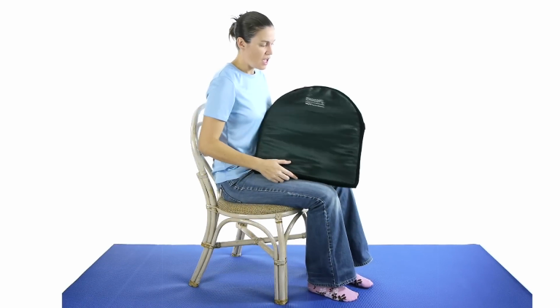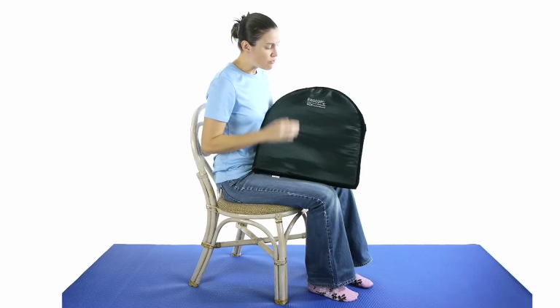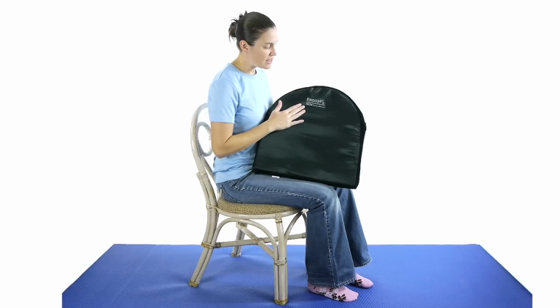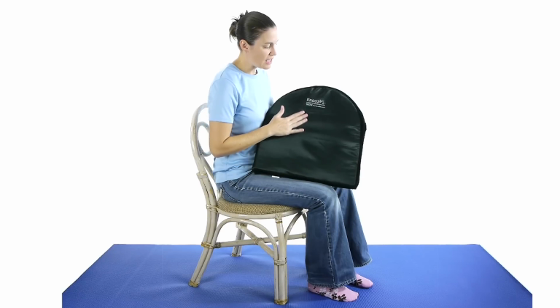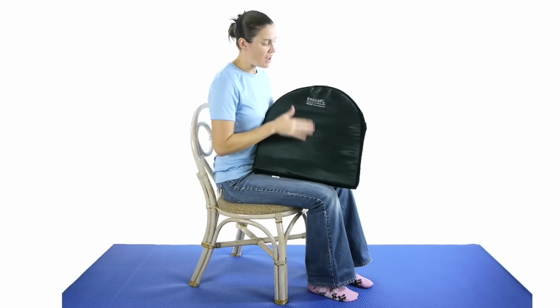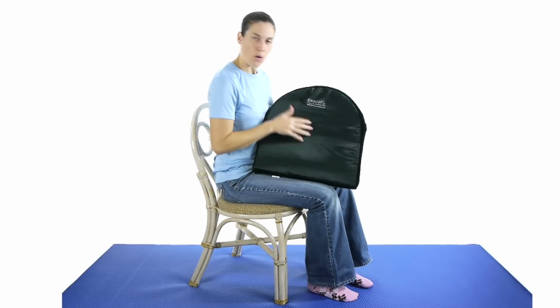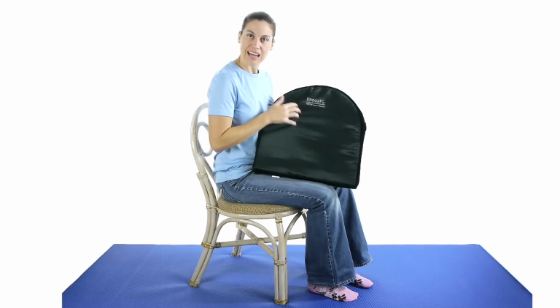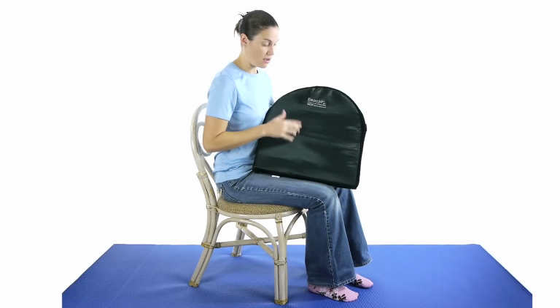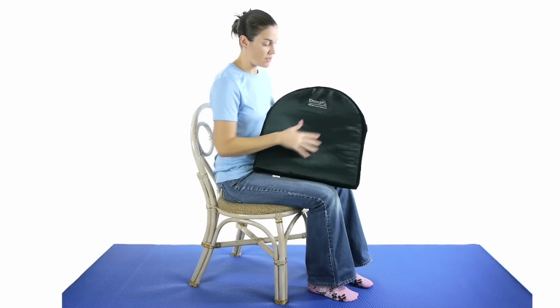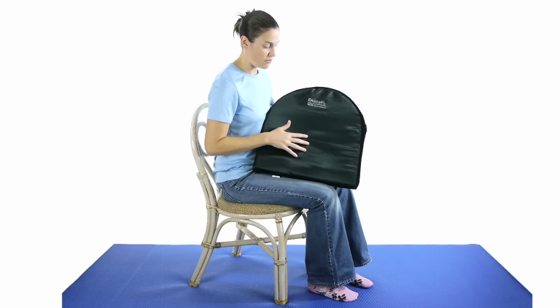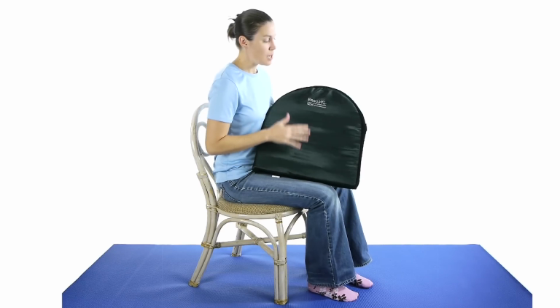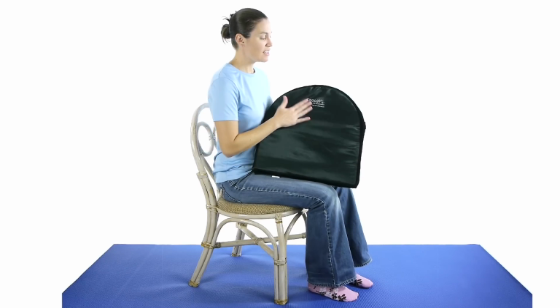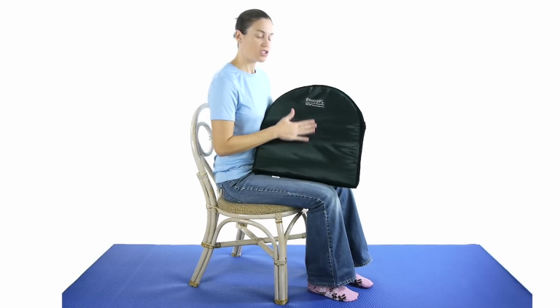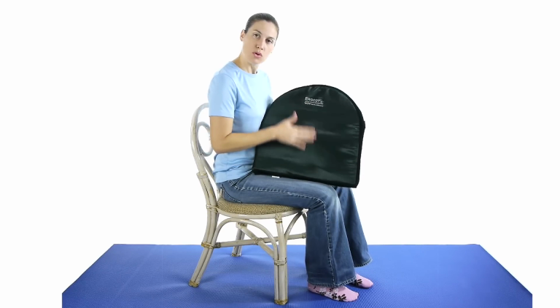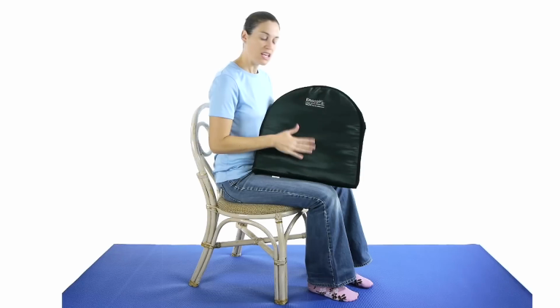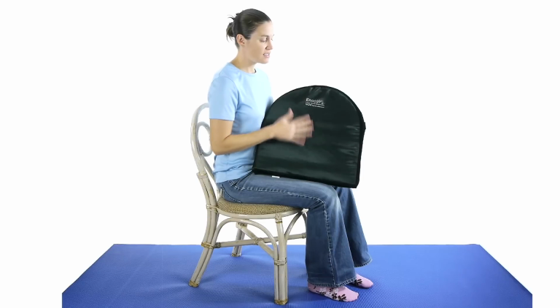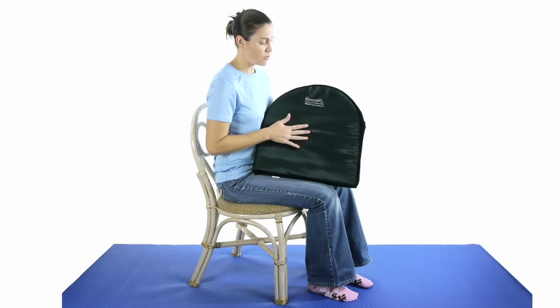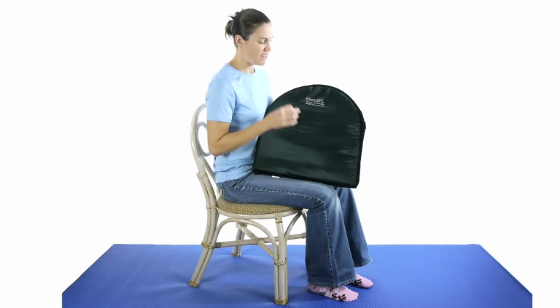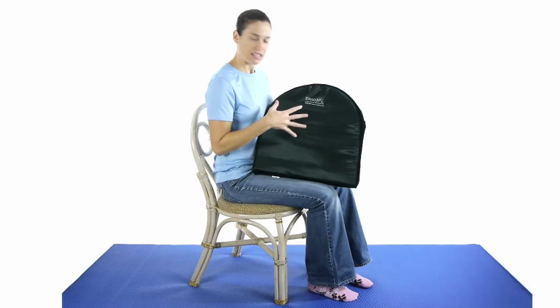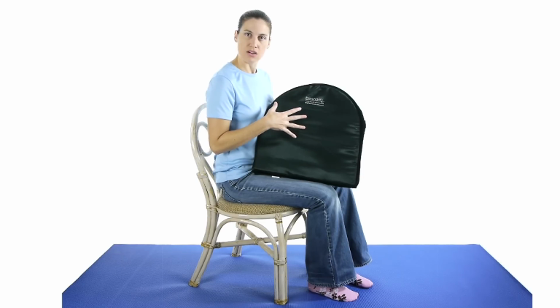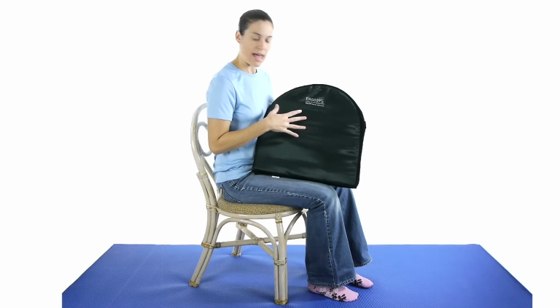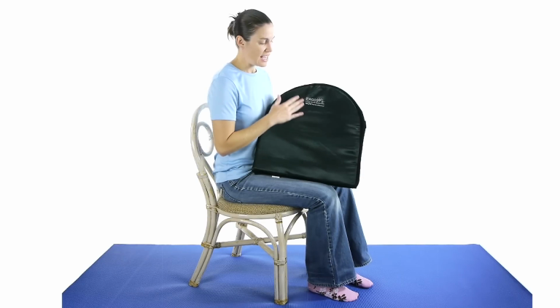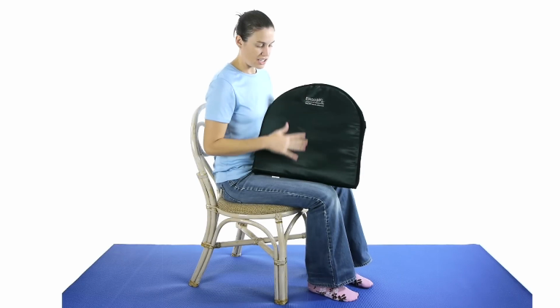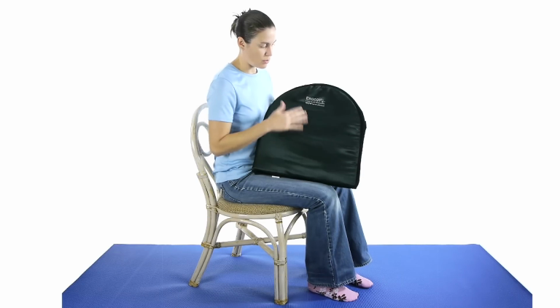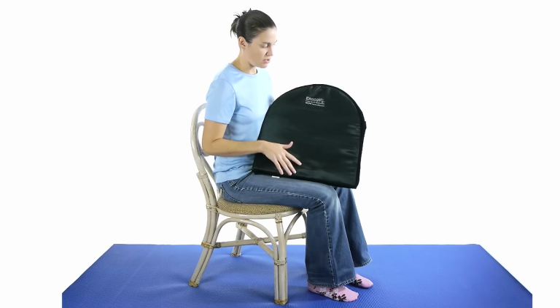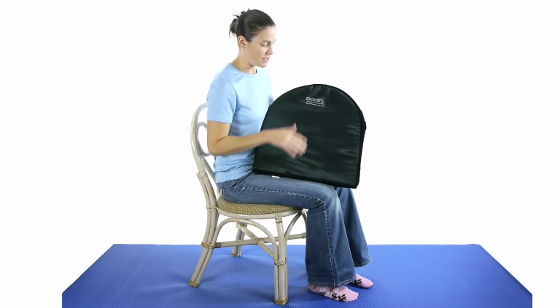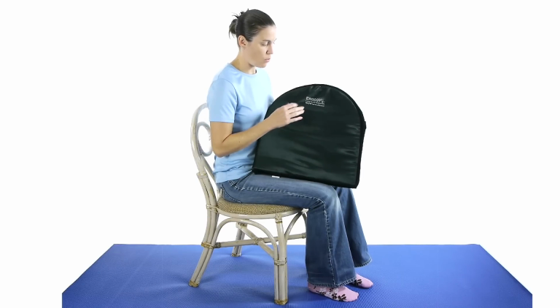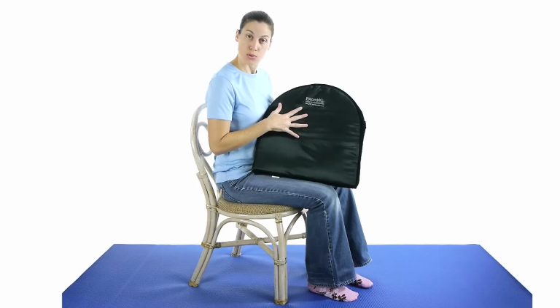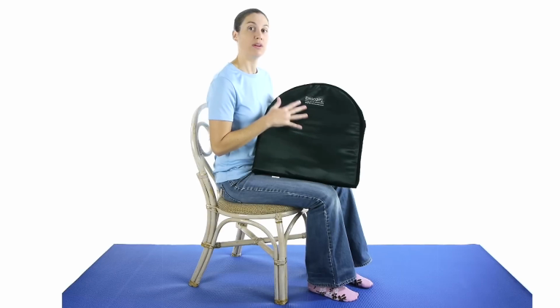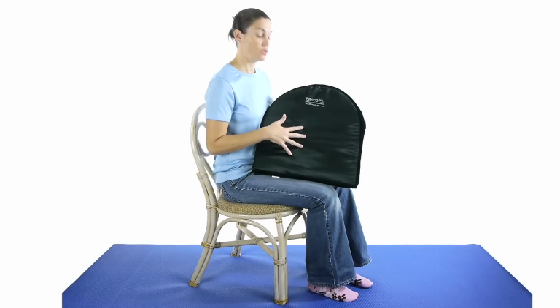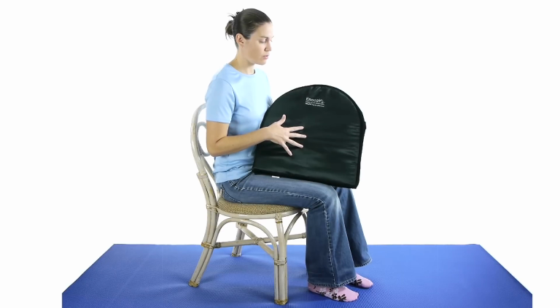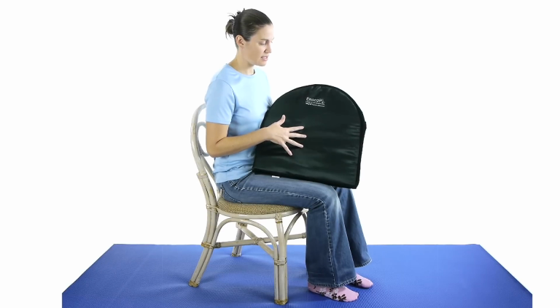I really like the high quality nylon of the cover because it's smooth and it's comfortable, and if it gets a little wet, it kind of just repels off. It's not waterproof but it is water resistant.